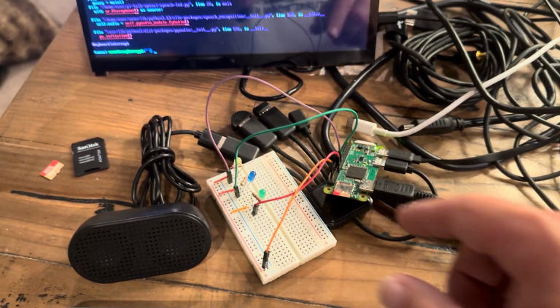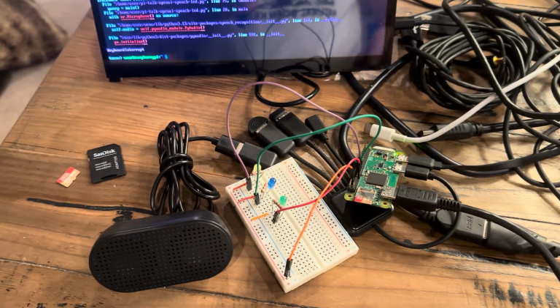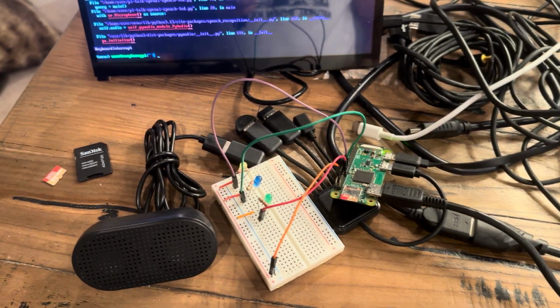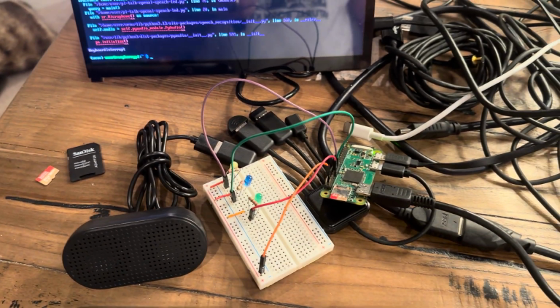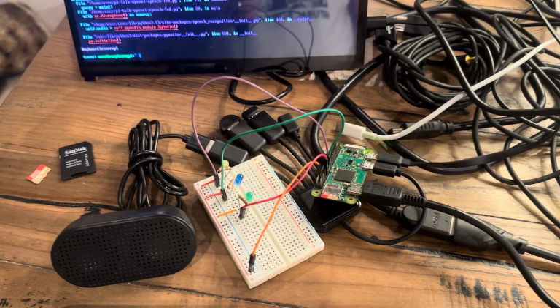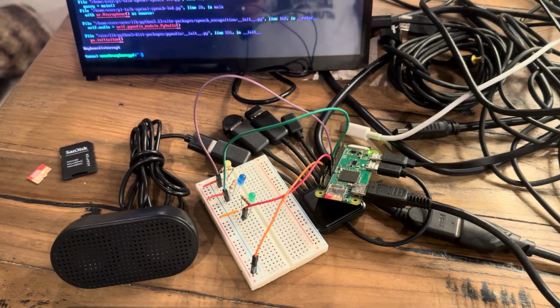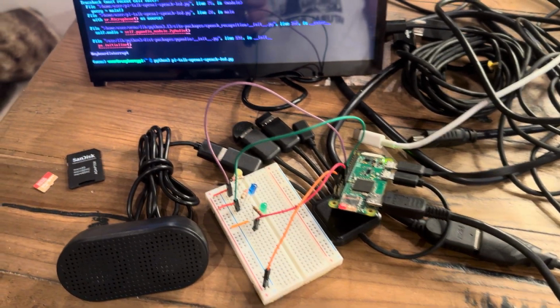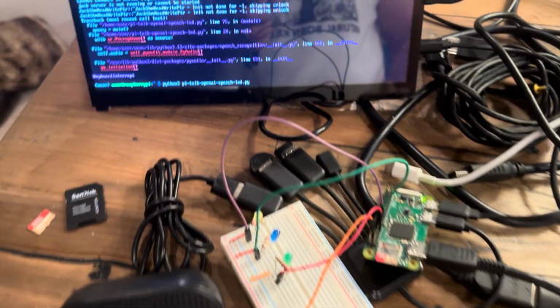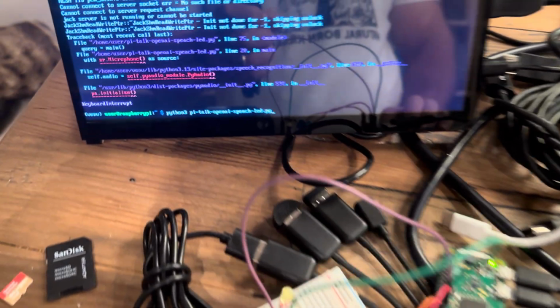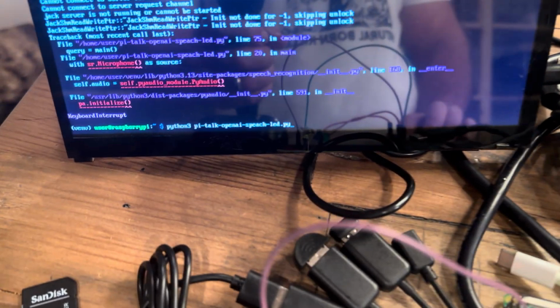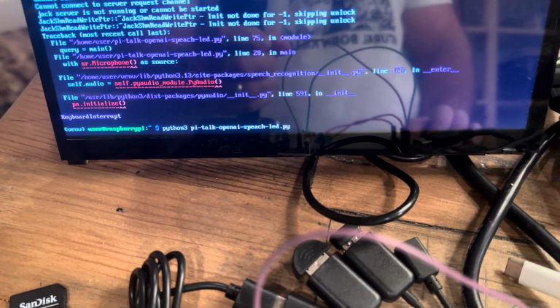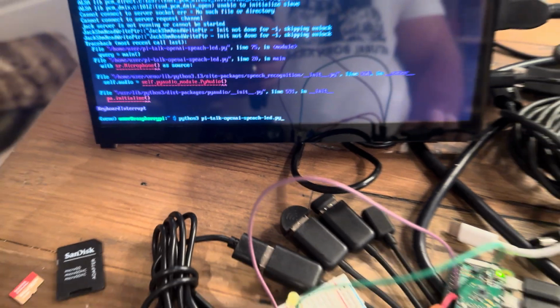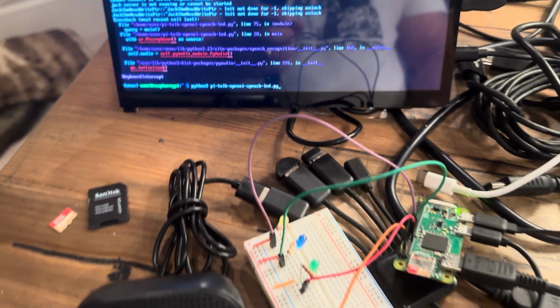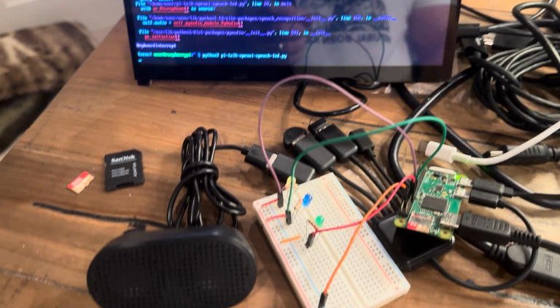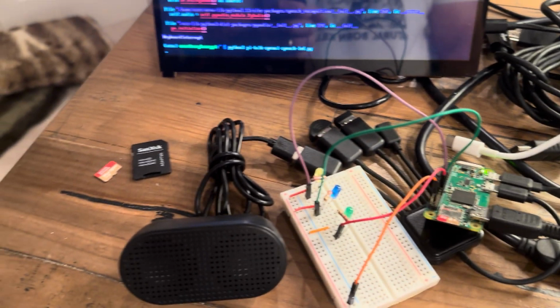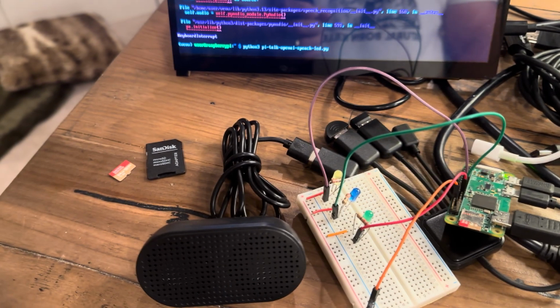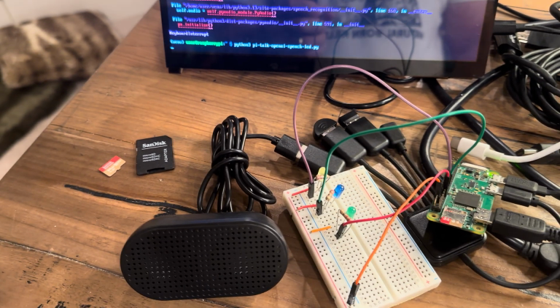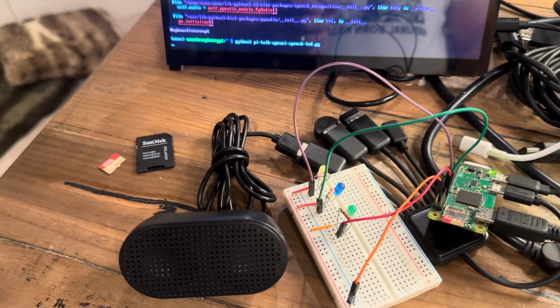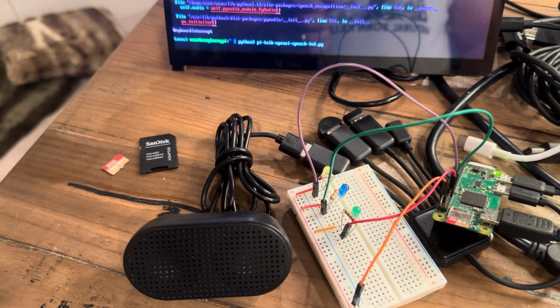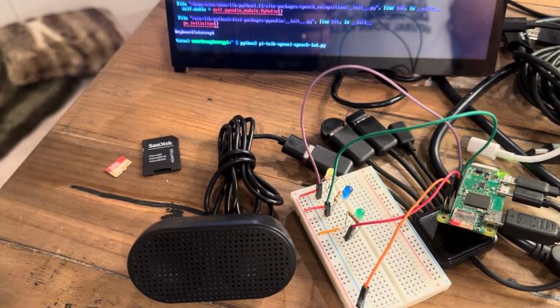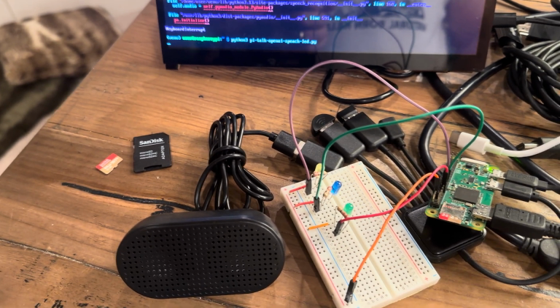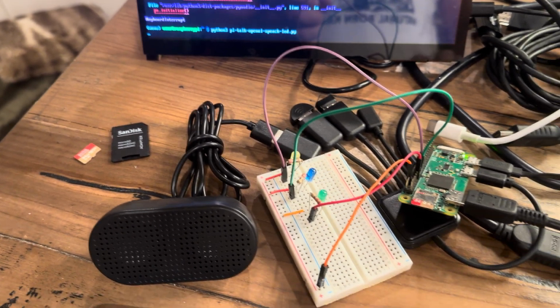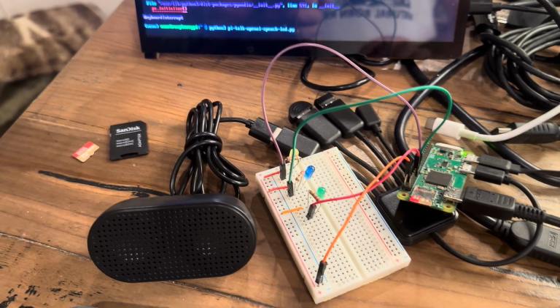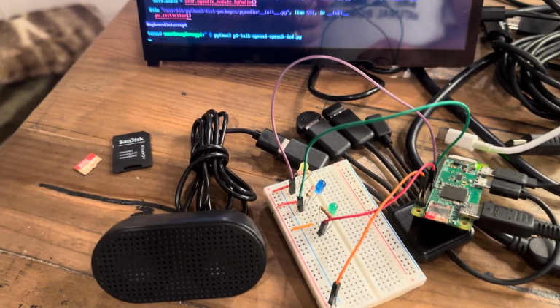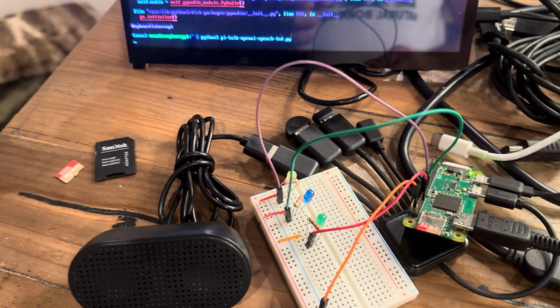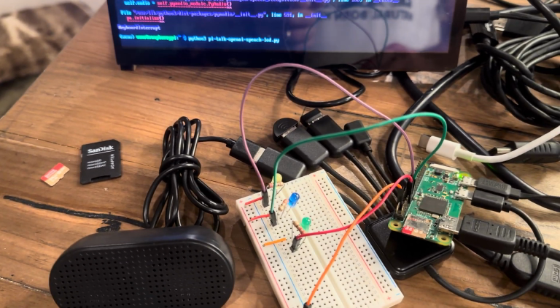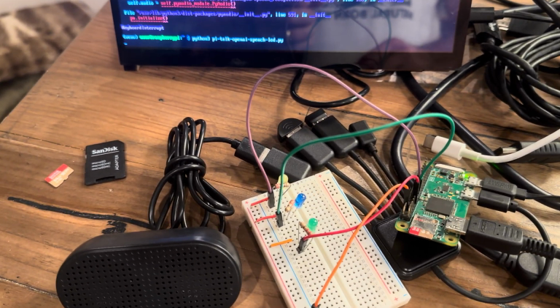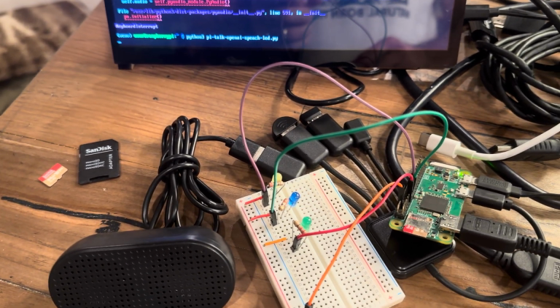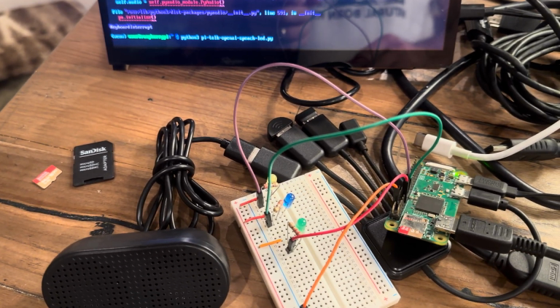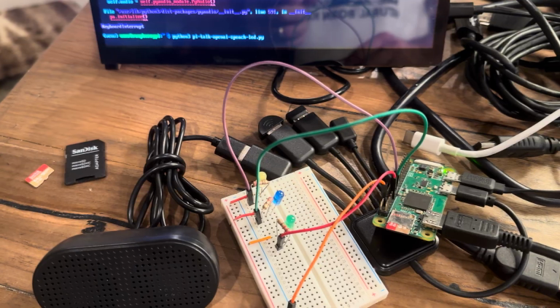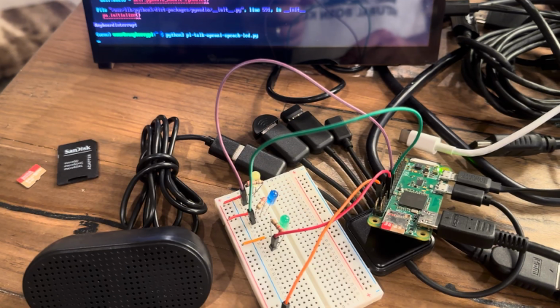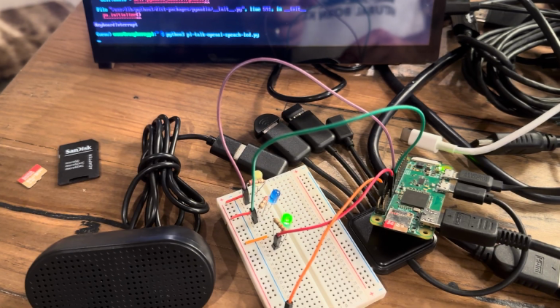This is a hell of a thing. Look at this — so we just run this little thing. It's a potato.